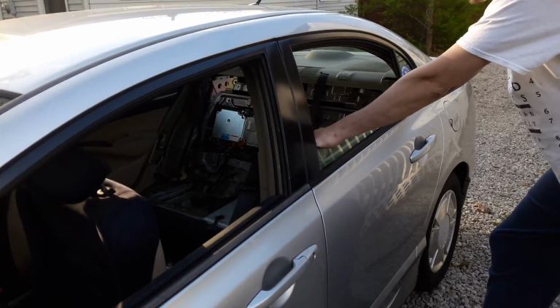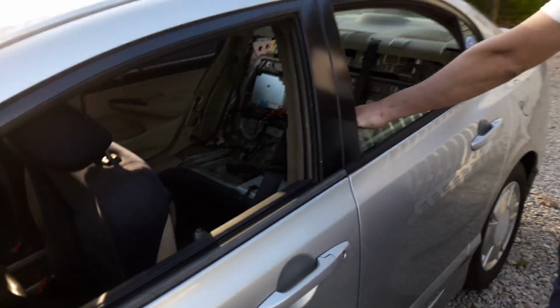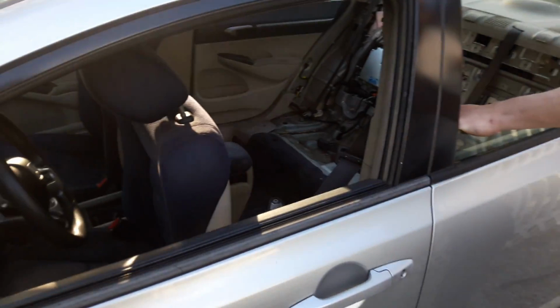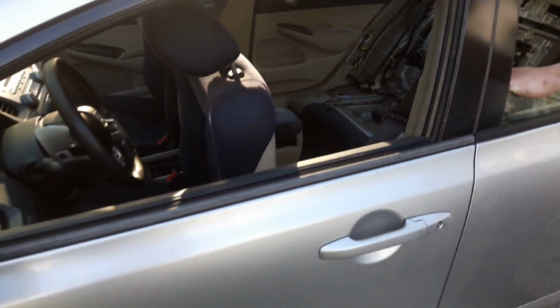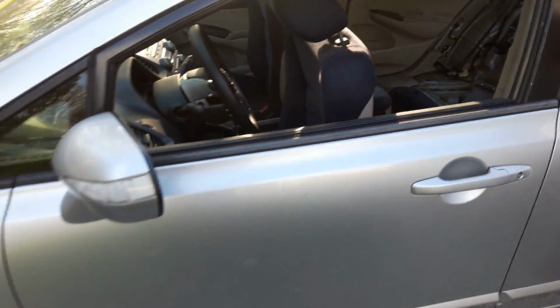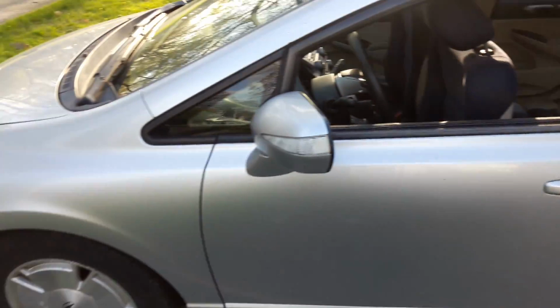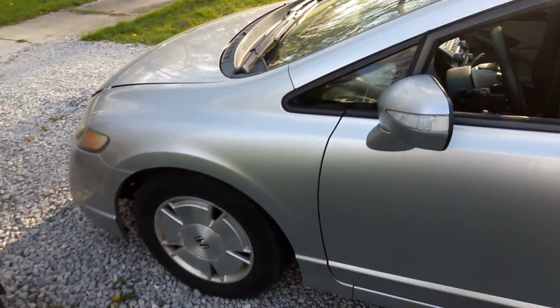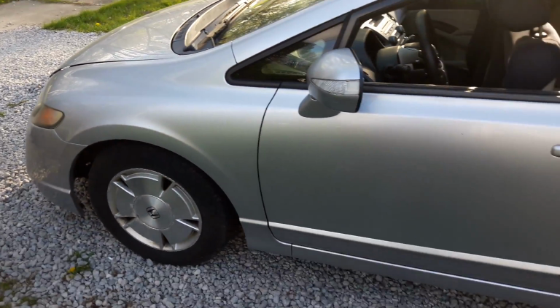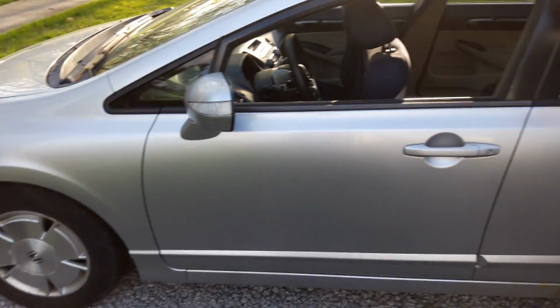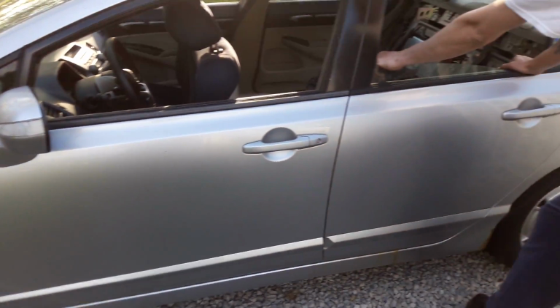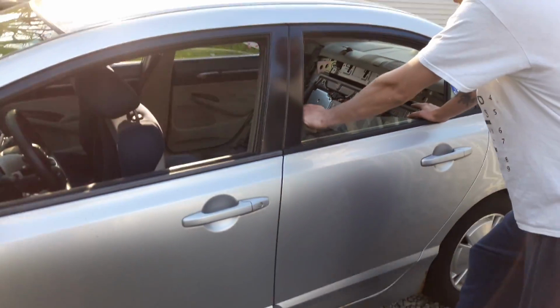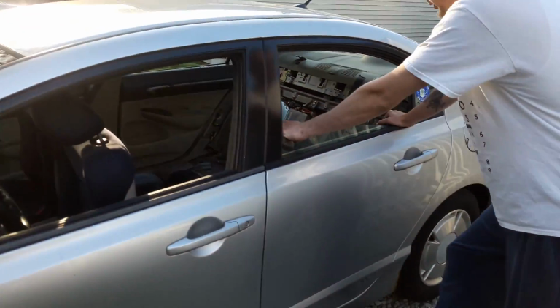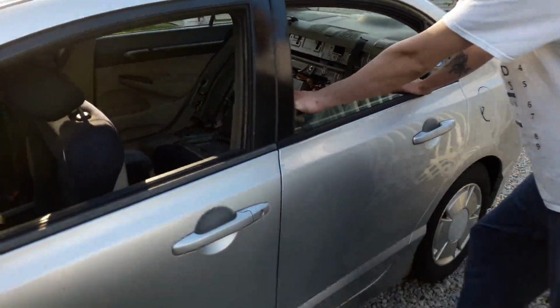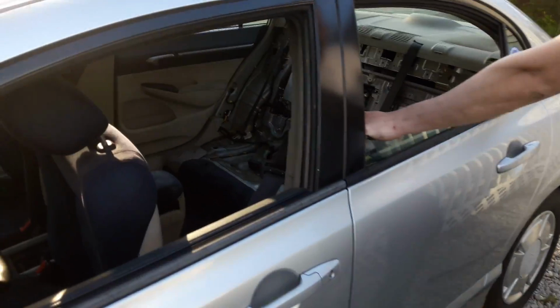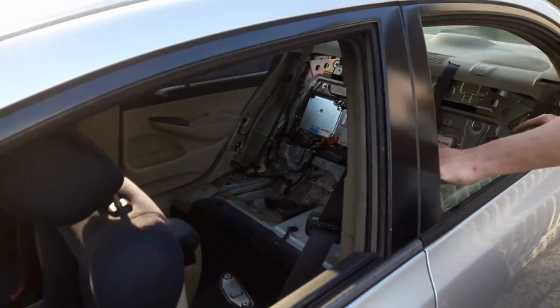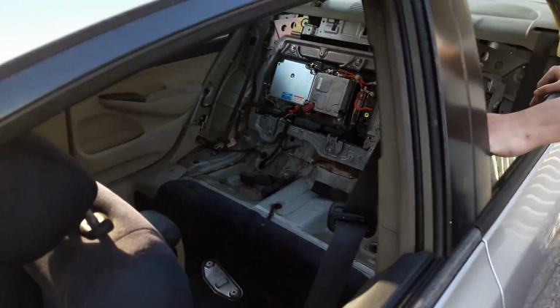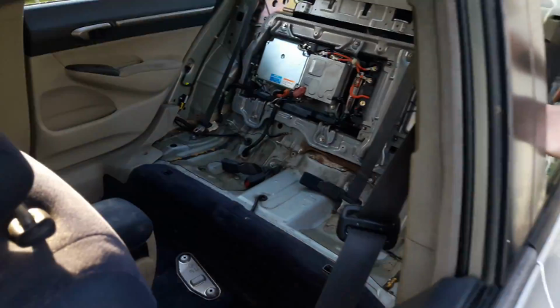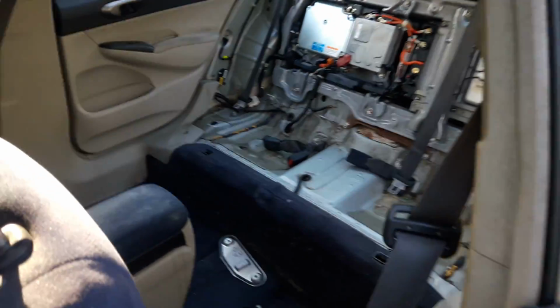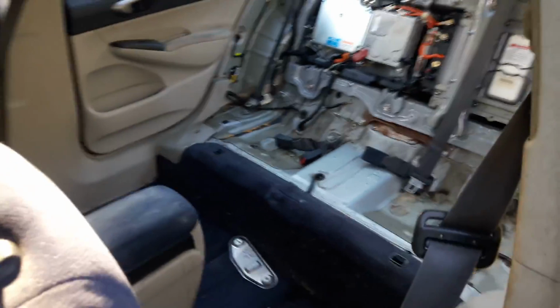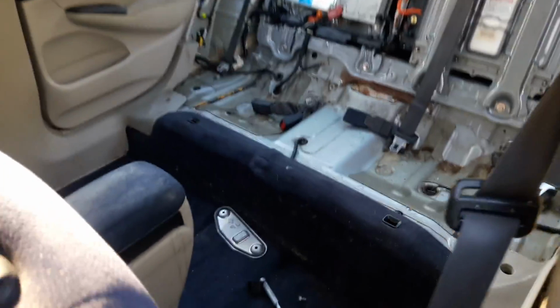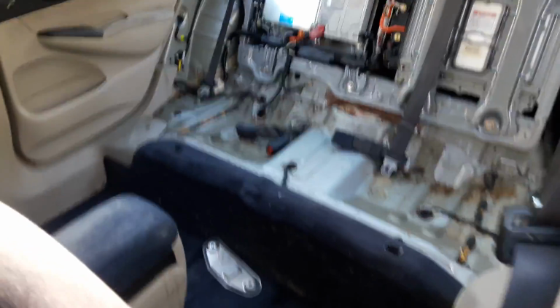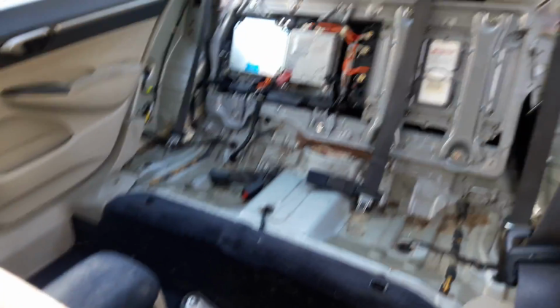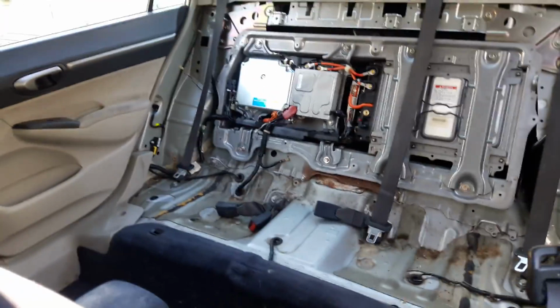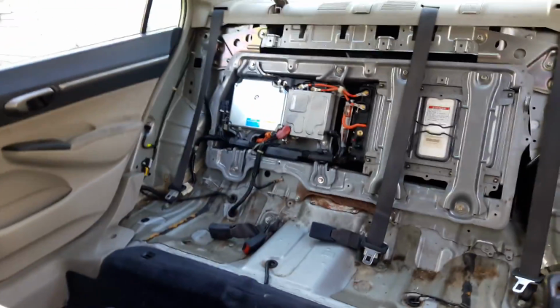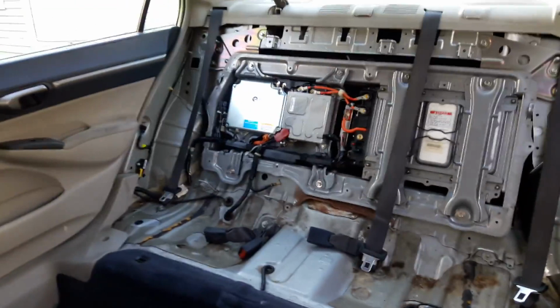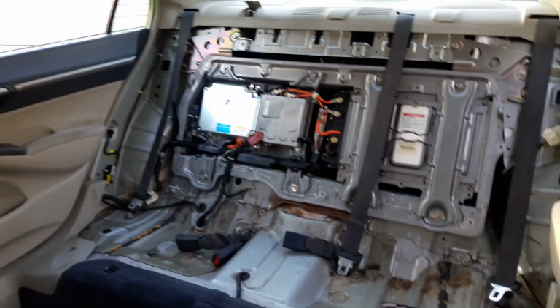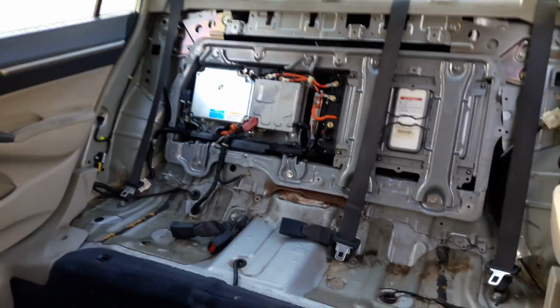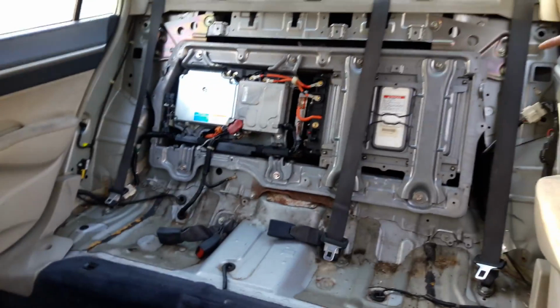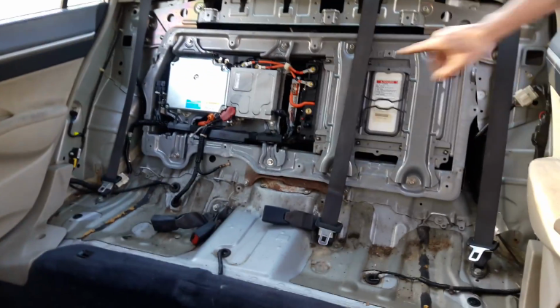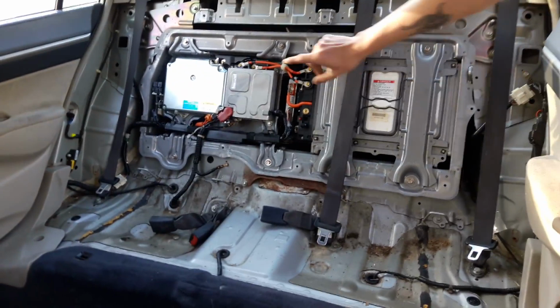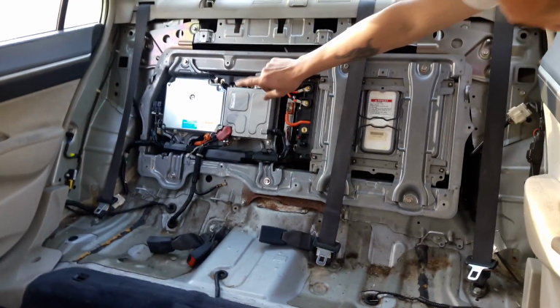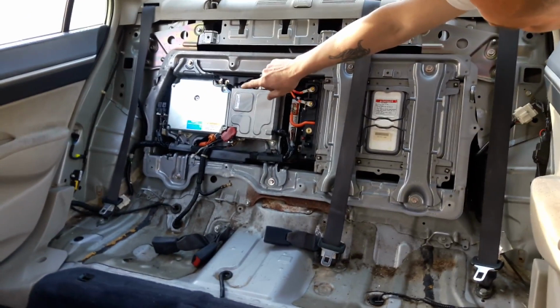It's one of those that had that IMA problem where the batteries prematurely fail. So you basically lose all your power and the IMA light stays on. This has a 158-volt arrangement of batteries in the back, and that's the brain for it.